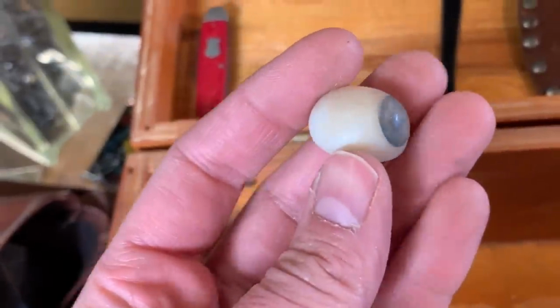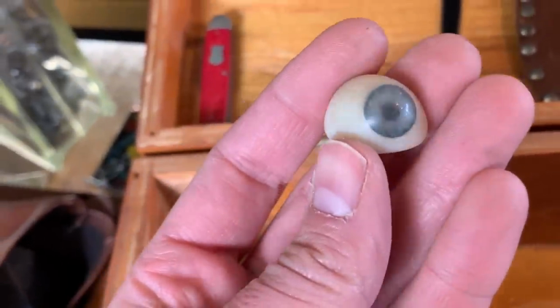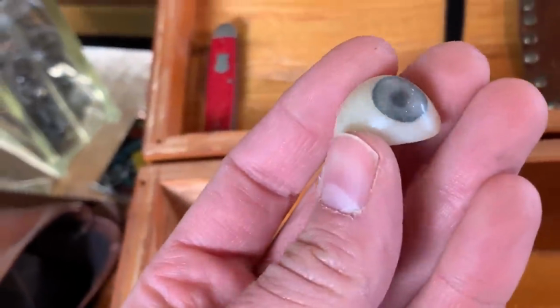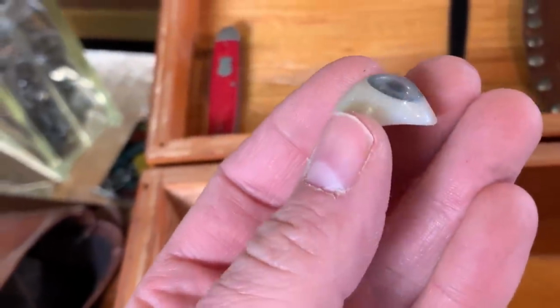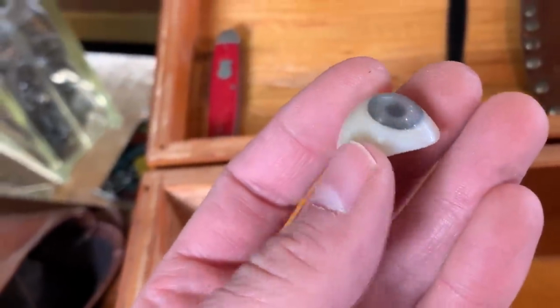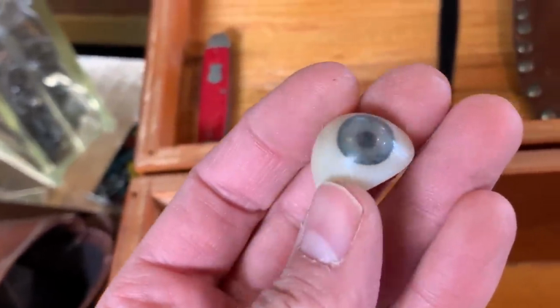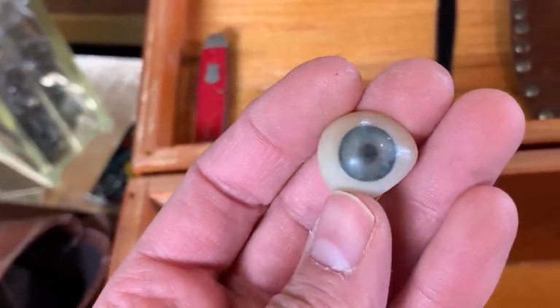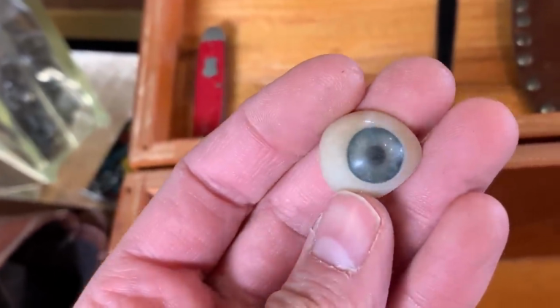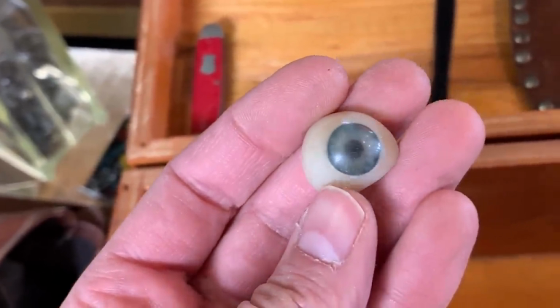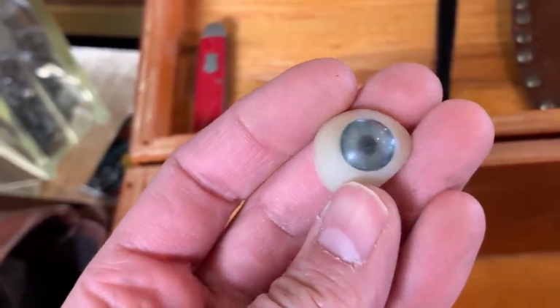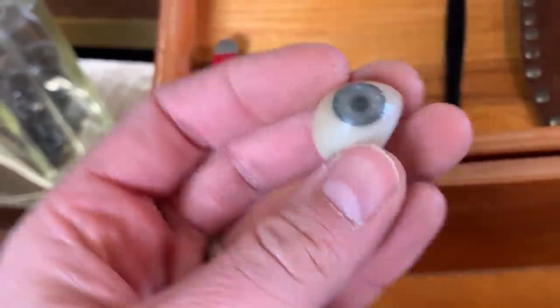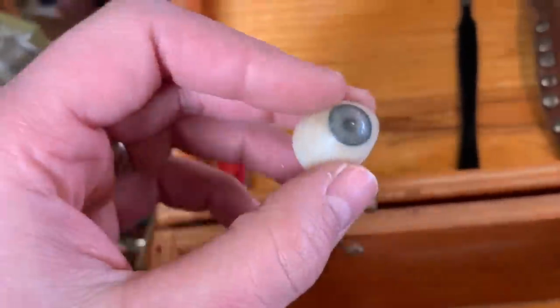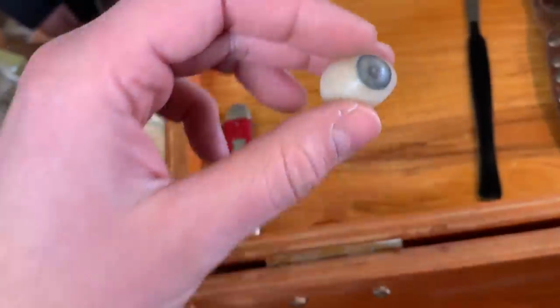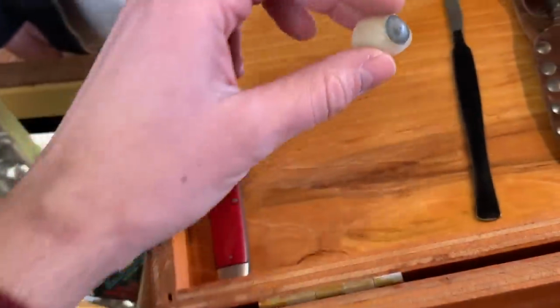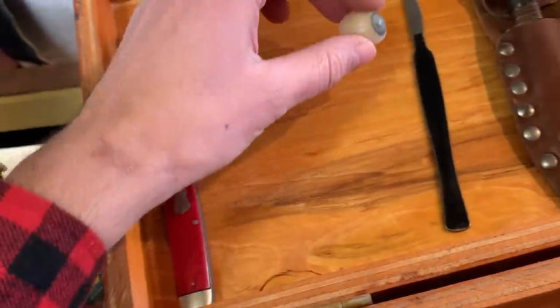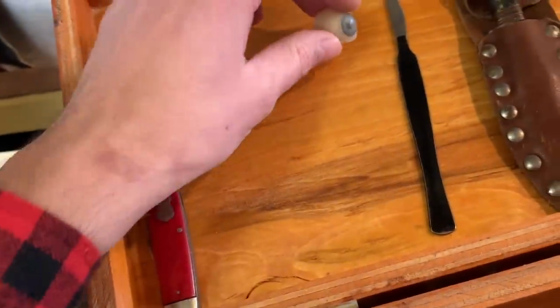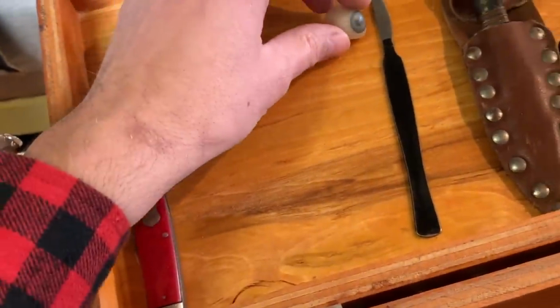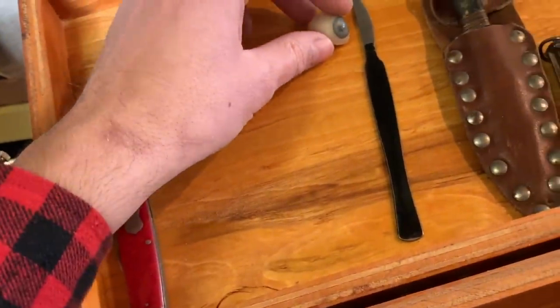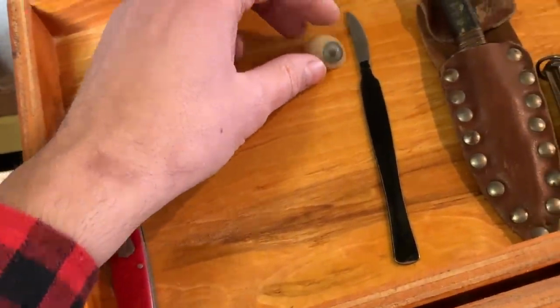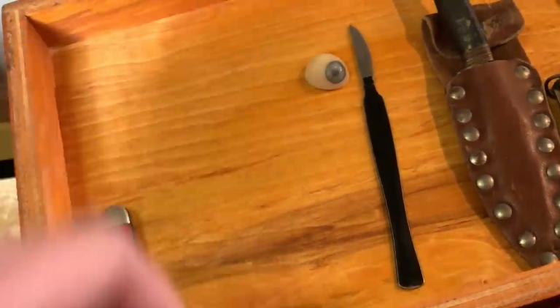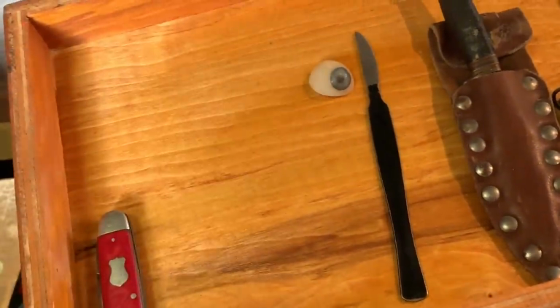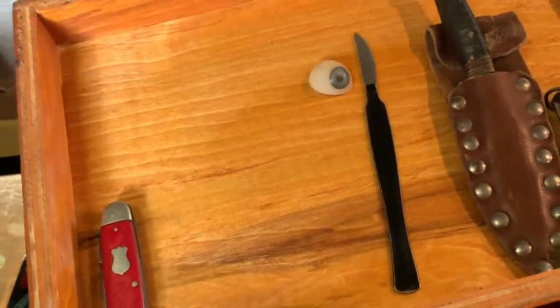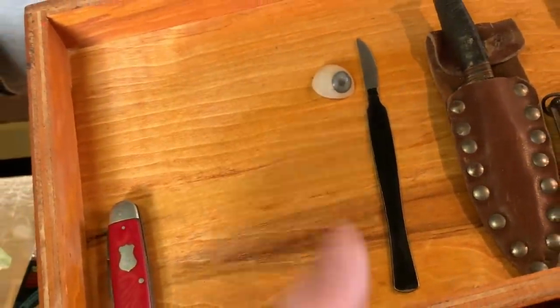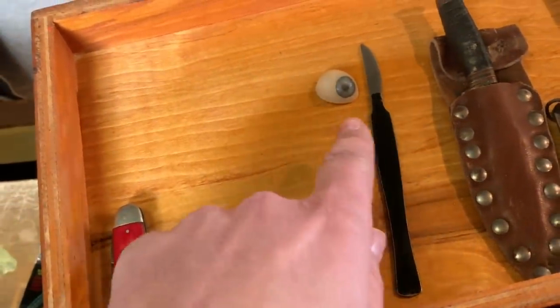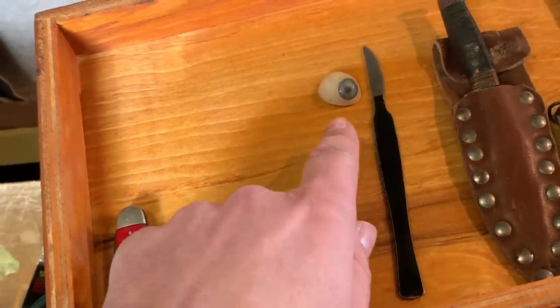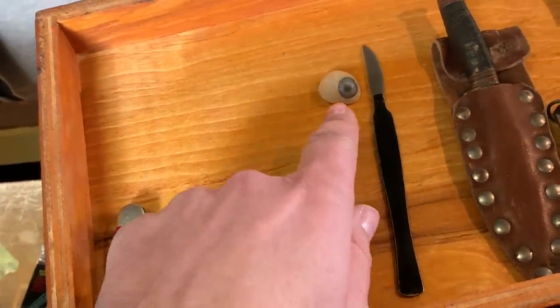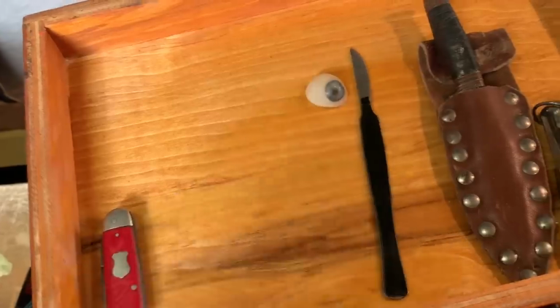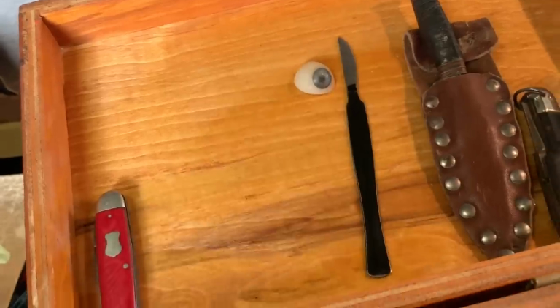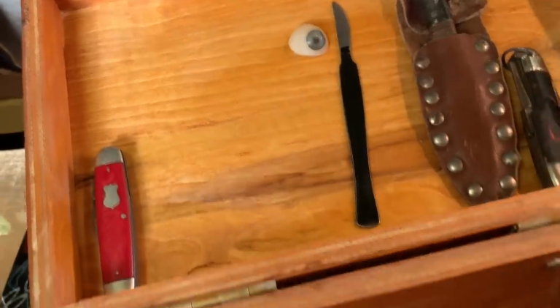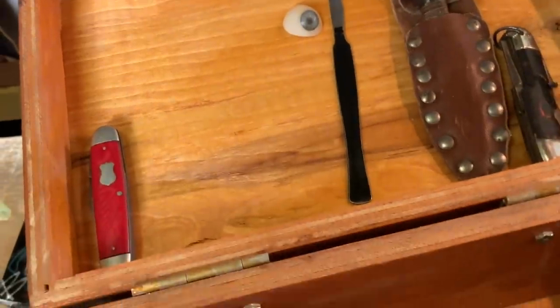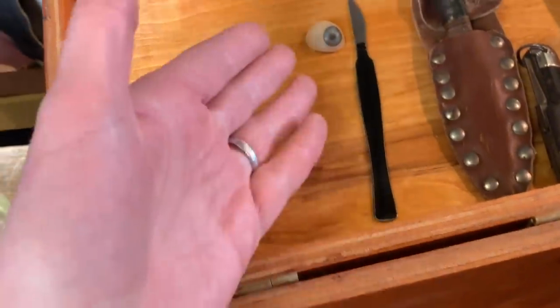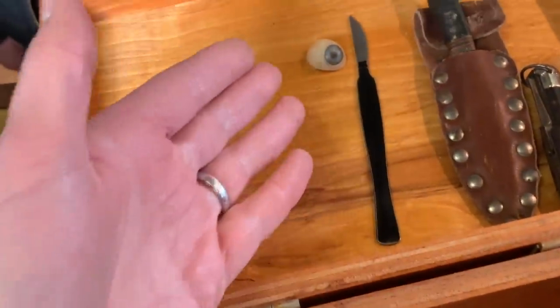Surprisingly, there are collectors for antique glass eyeballs. So as creepy as that is, I don't like the fact there was a scalpel in with it — but somebody will buy that. That will probably sell pretty quickly.